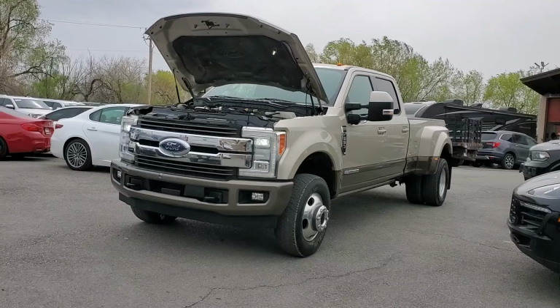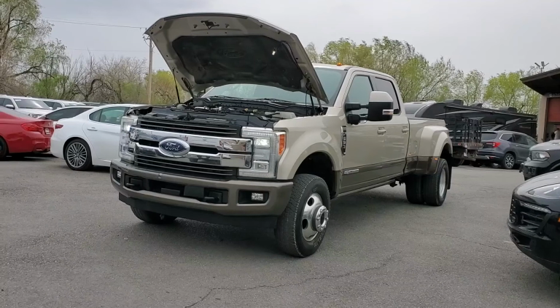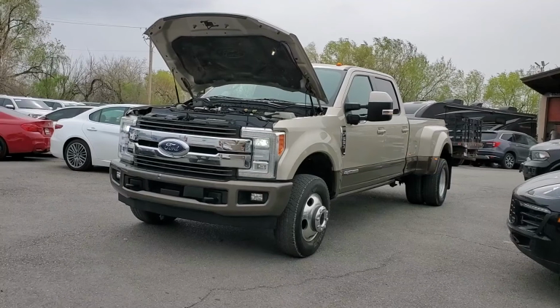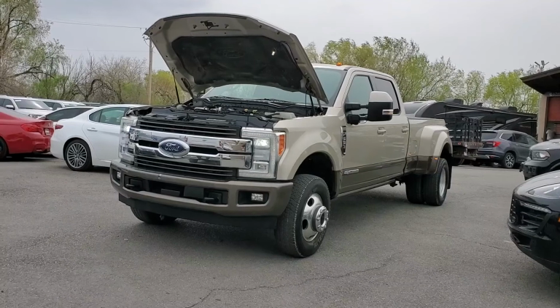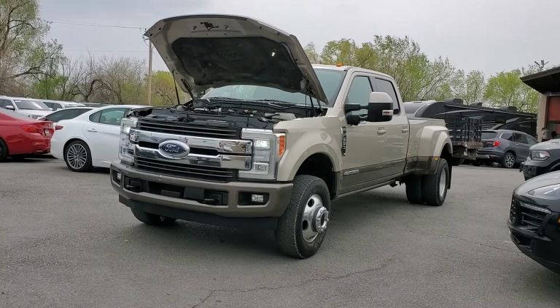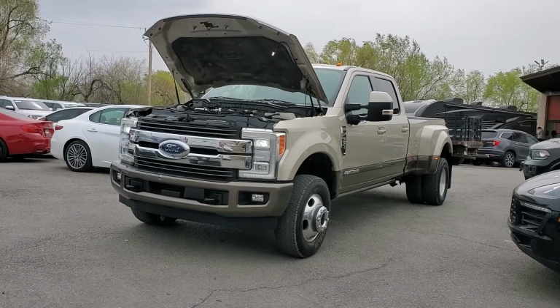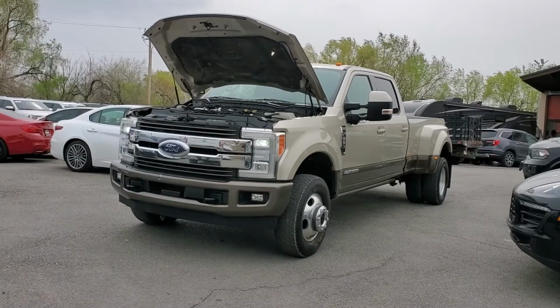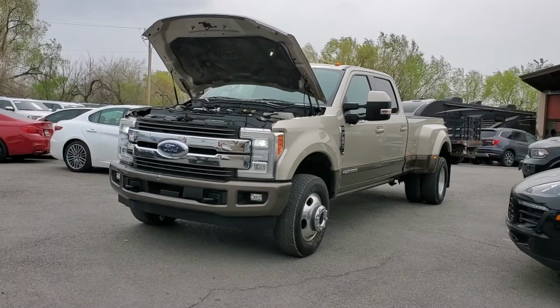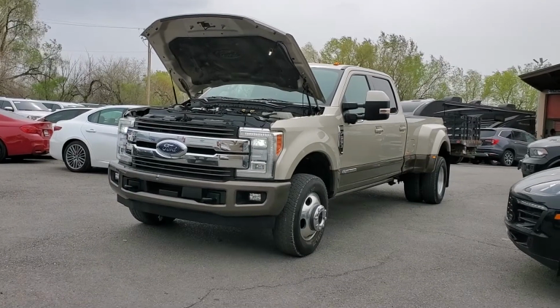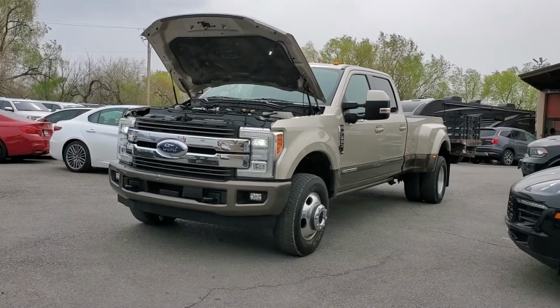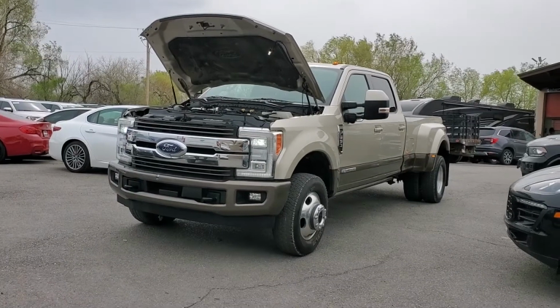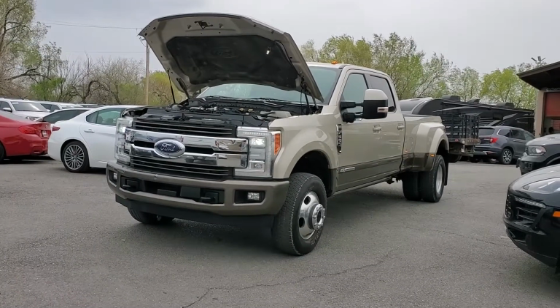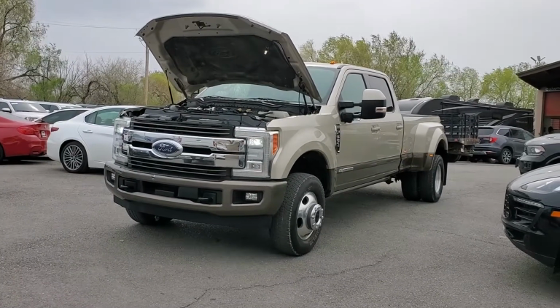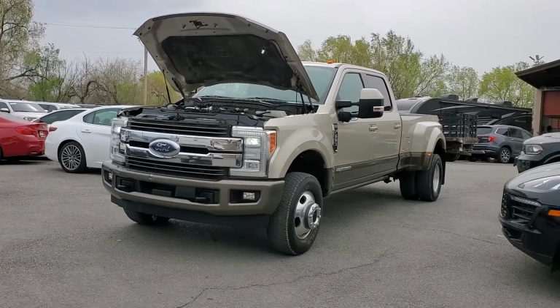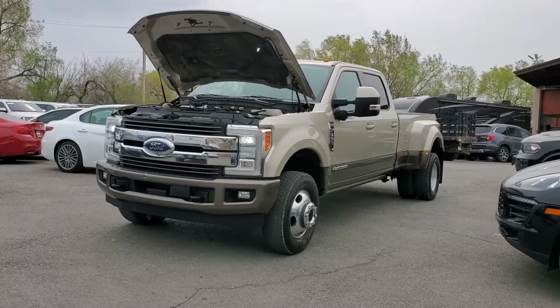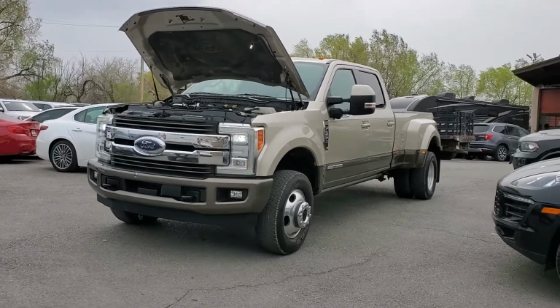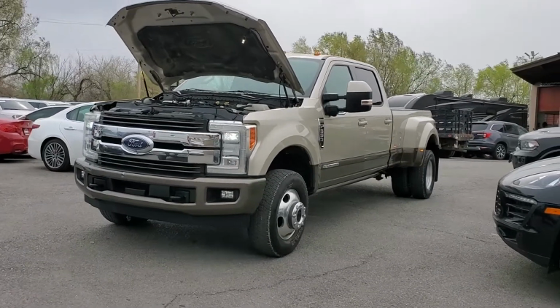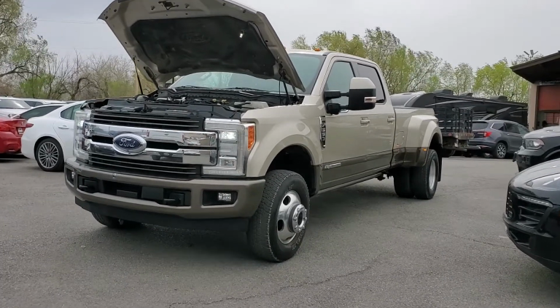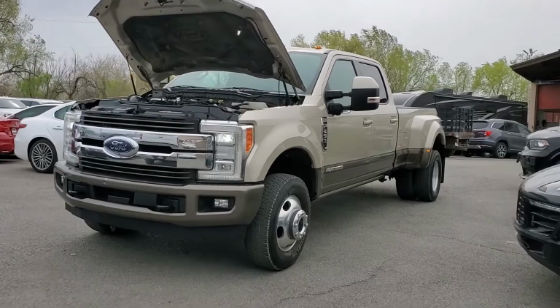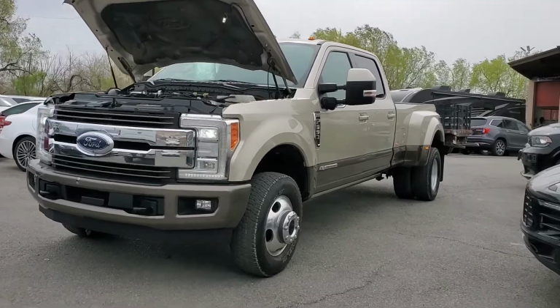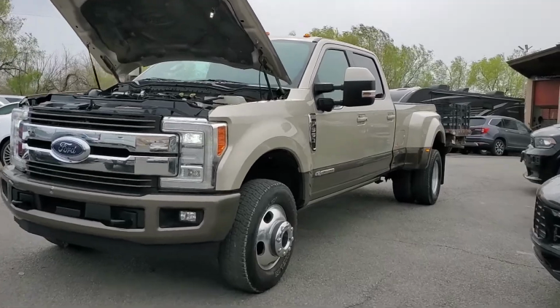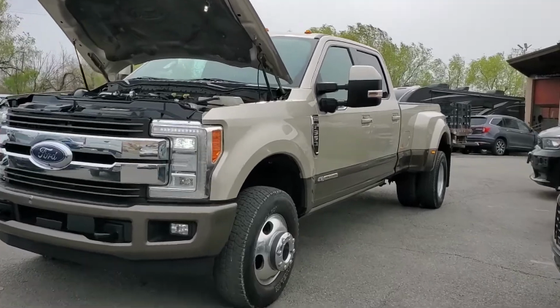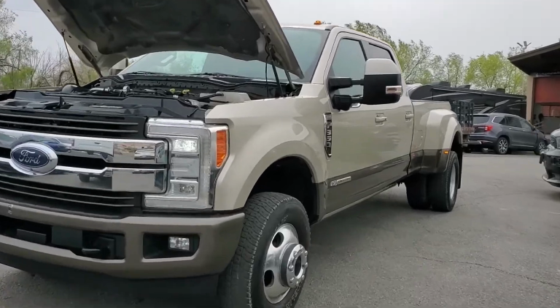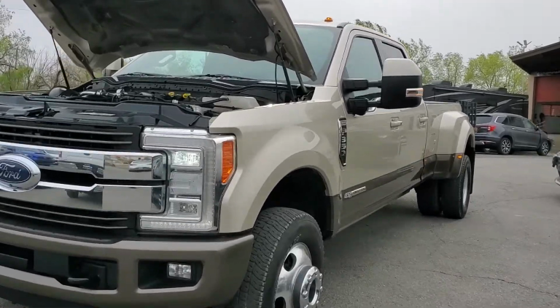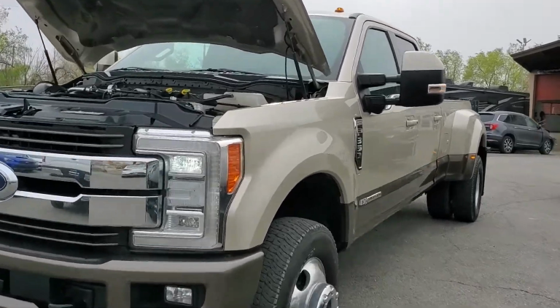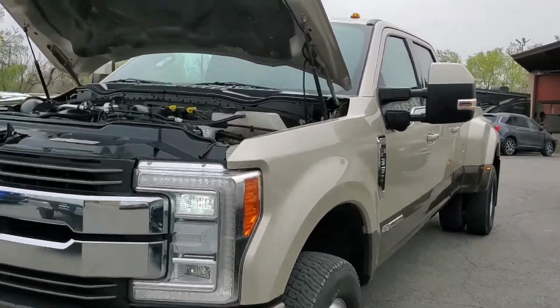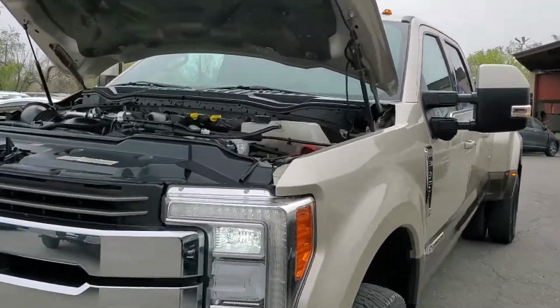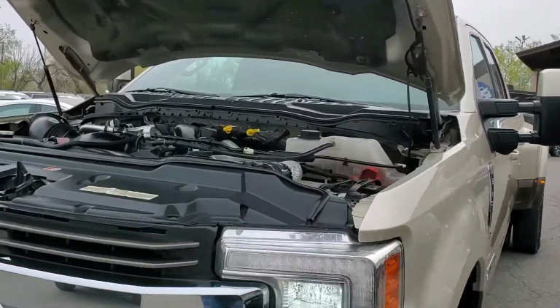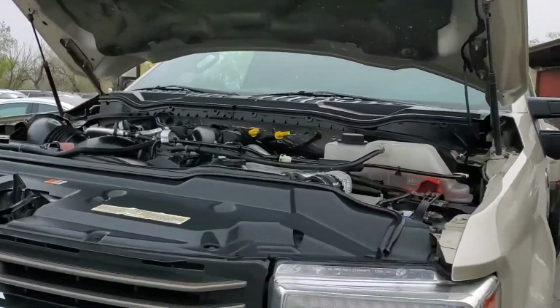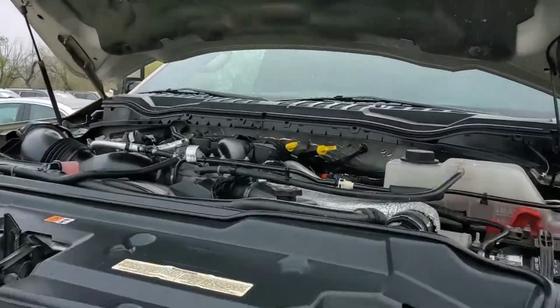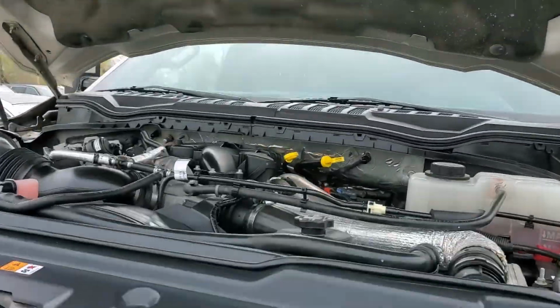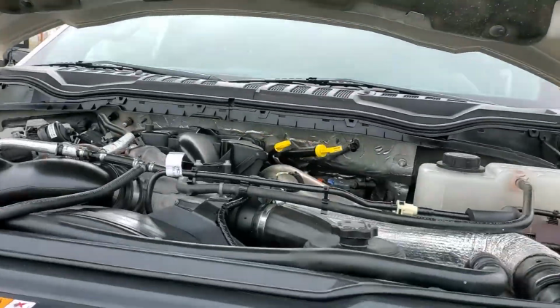Hello everyone, today we have a 2017 Ford F-350 Super Duty 4x4 with a 6.7 liter Power Stroke turbo diesel engine.